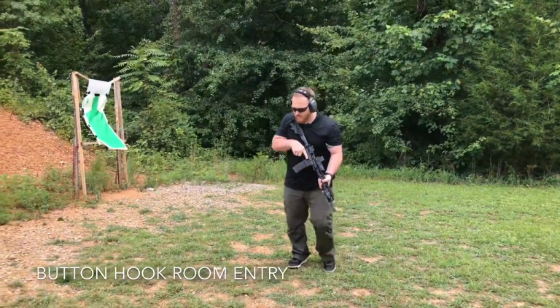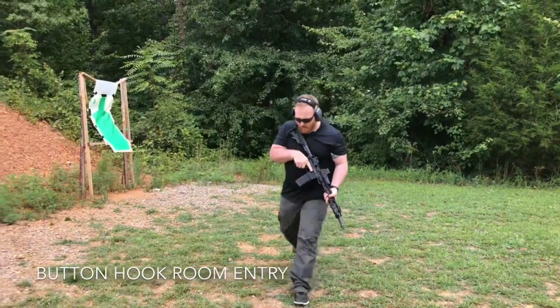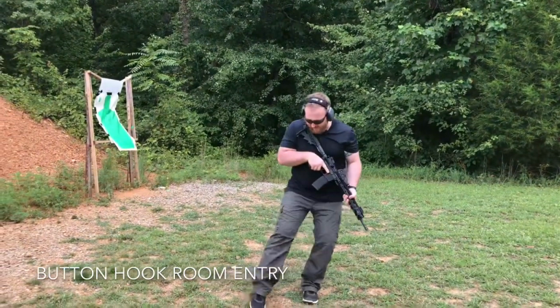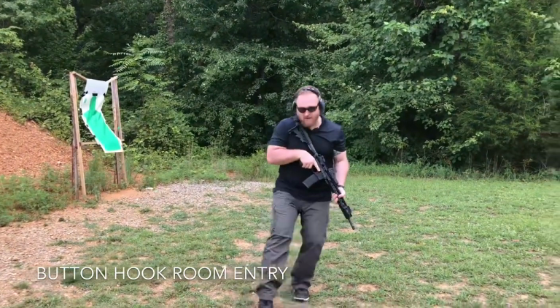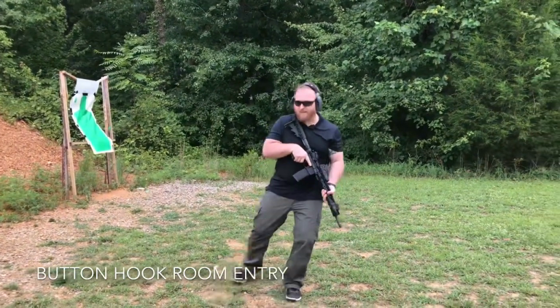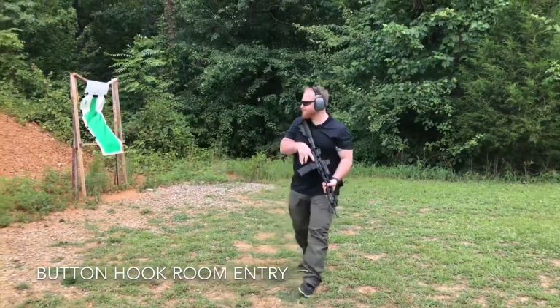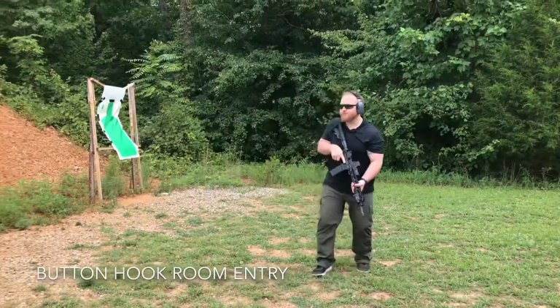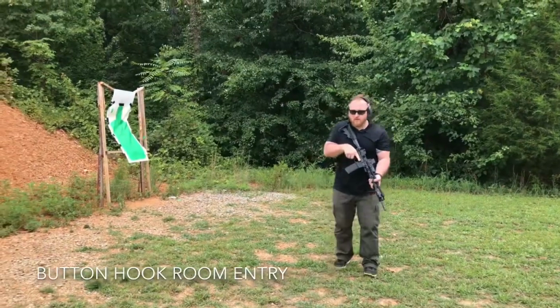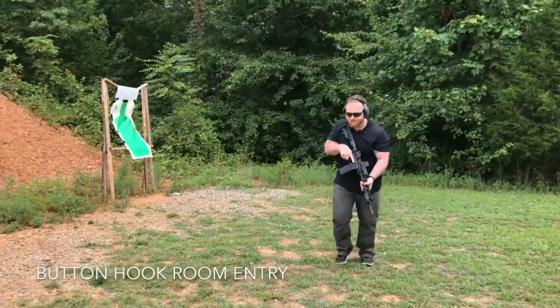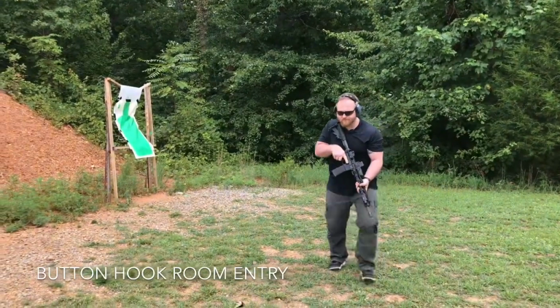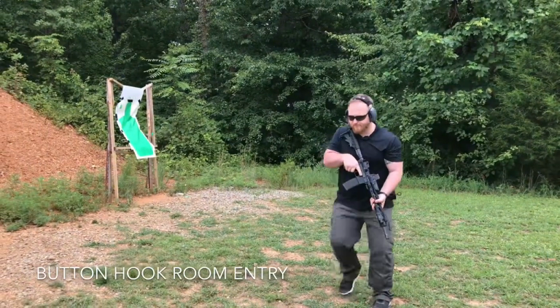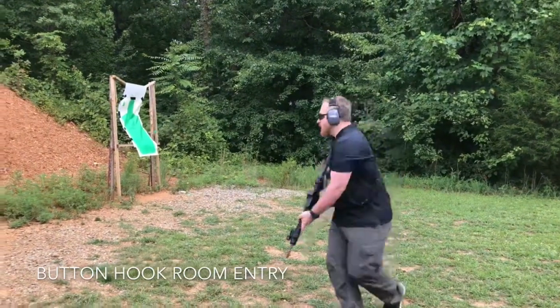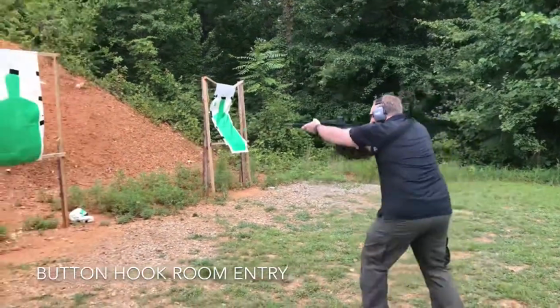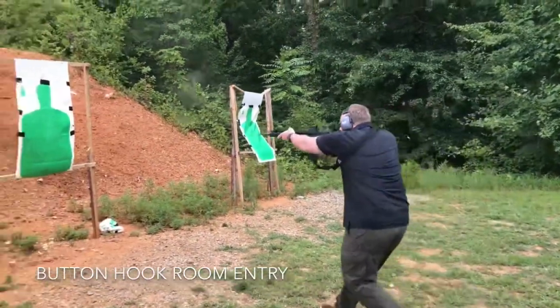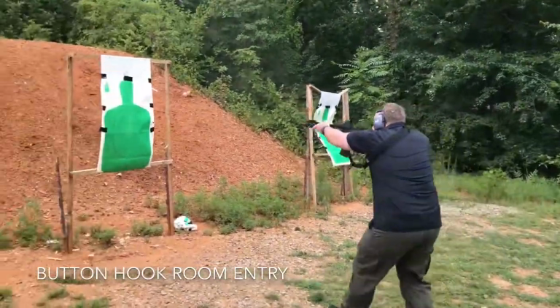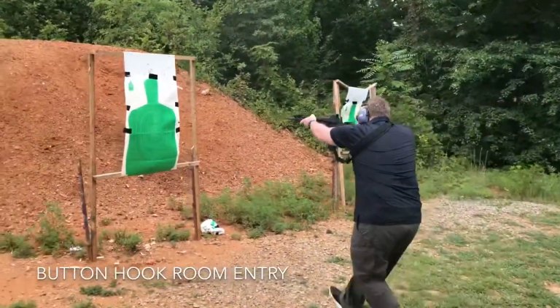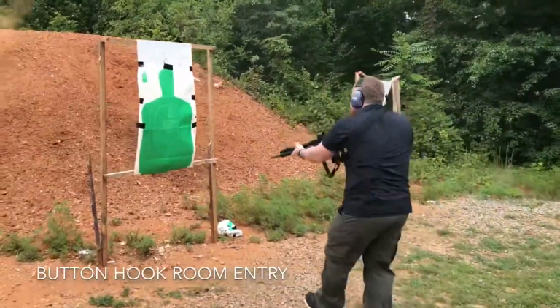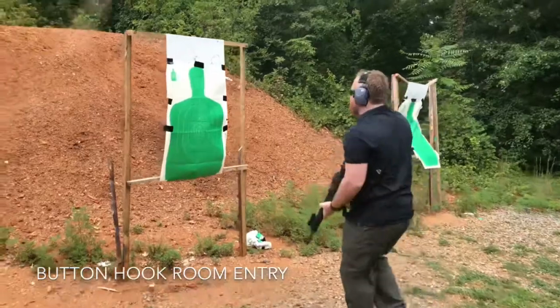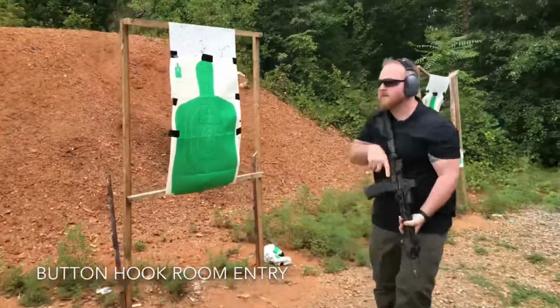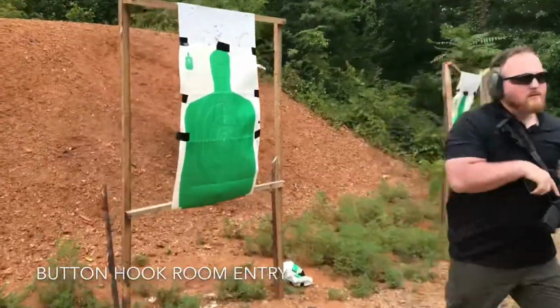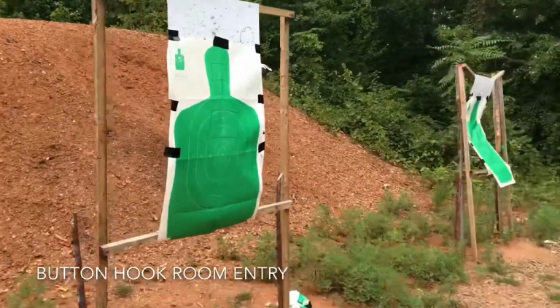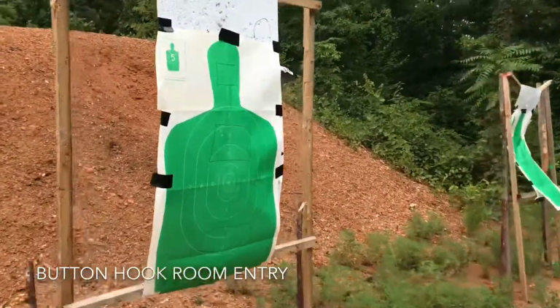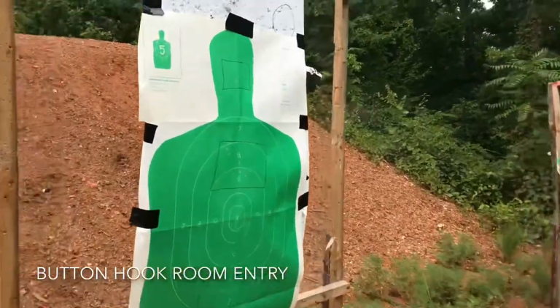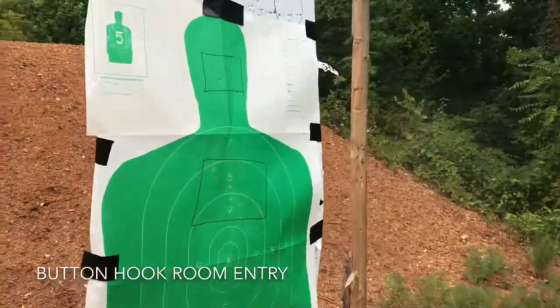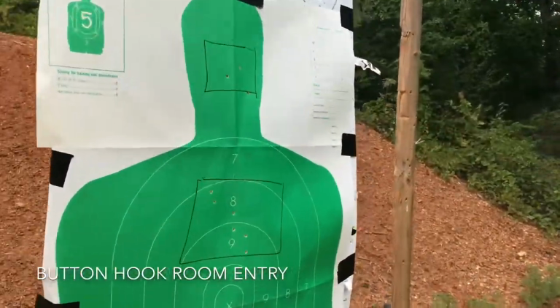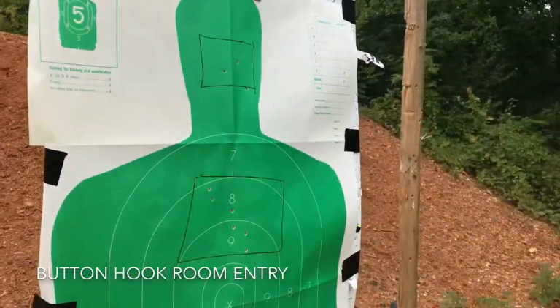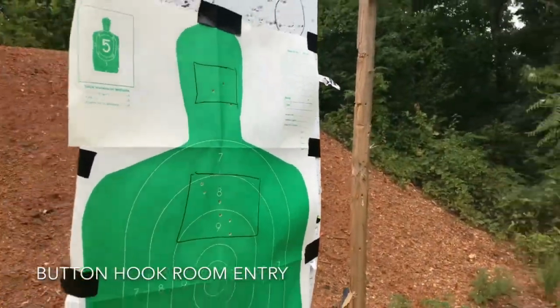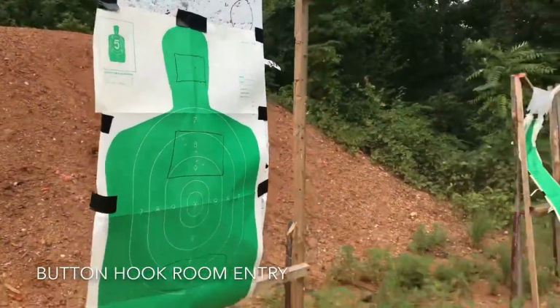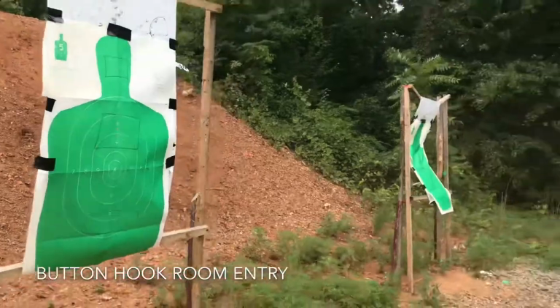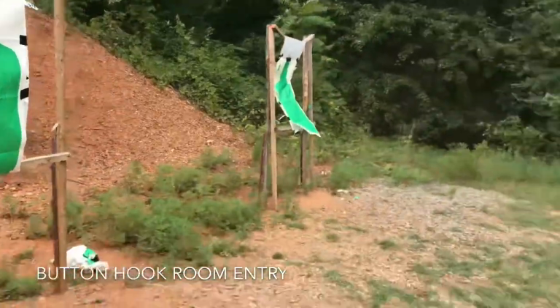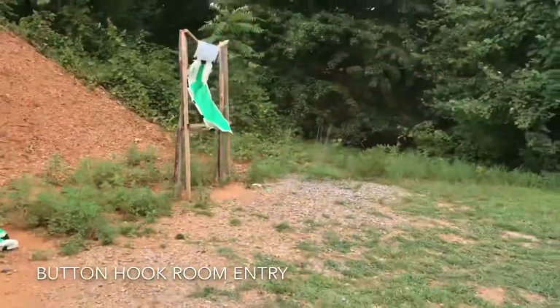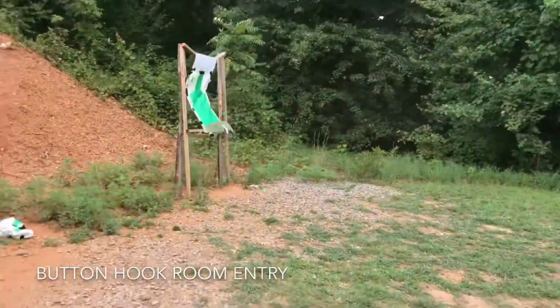We'll call this my doorway. And then we've got button hook left.